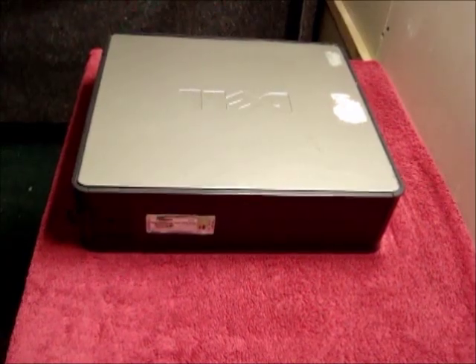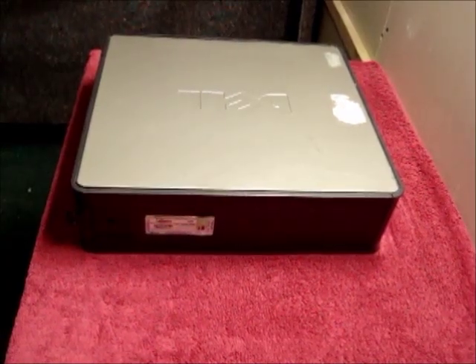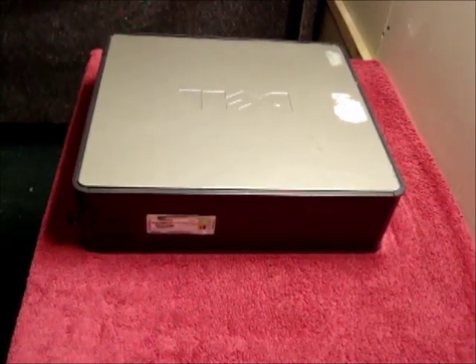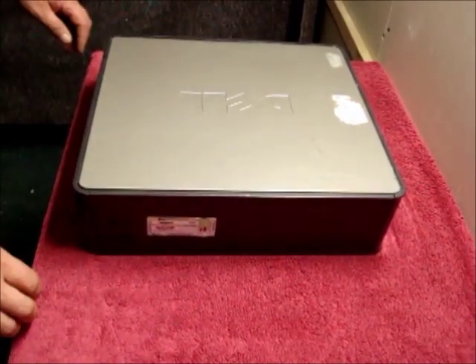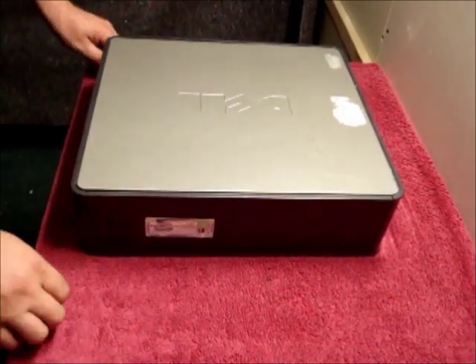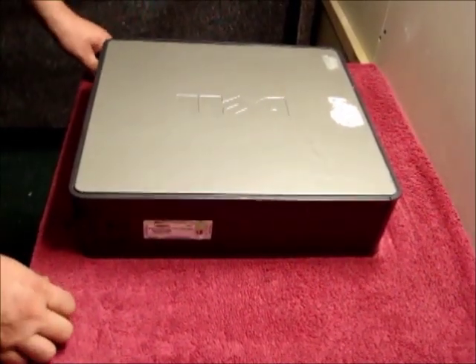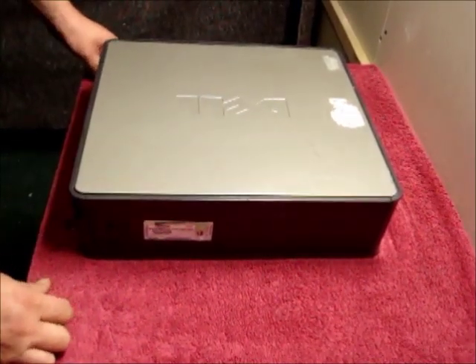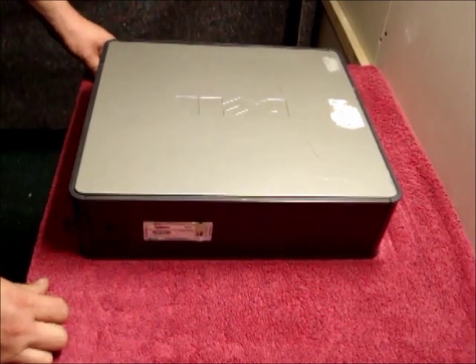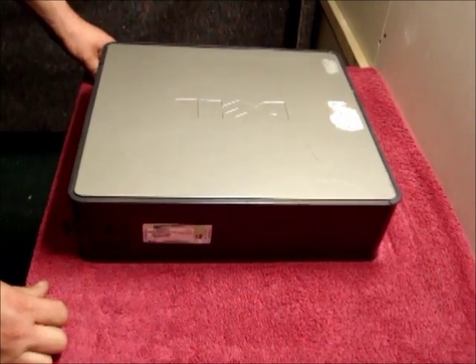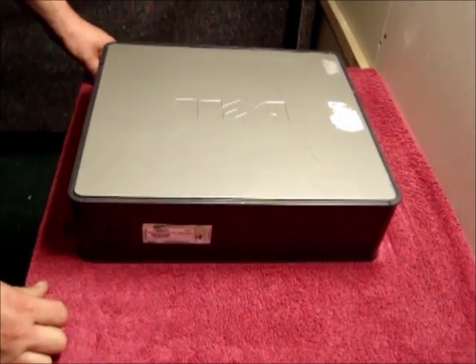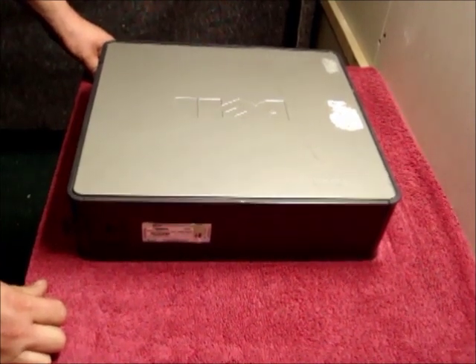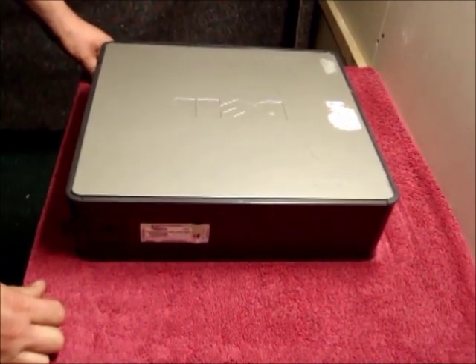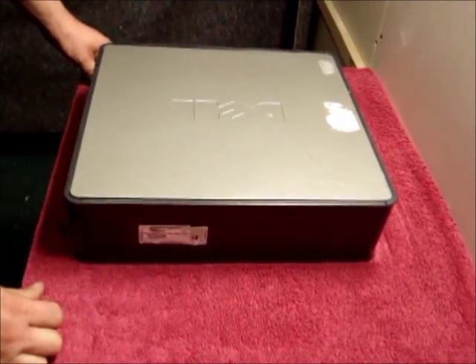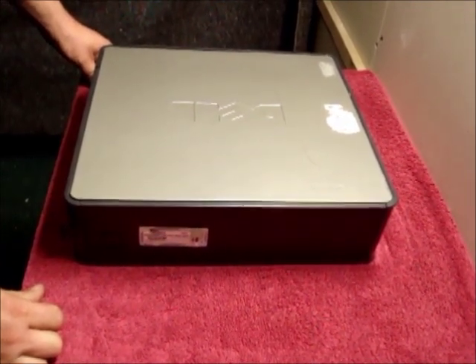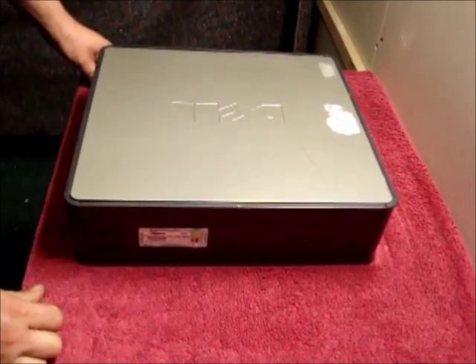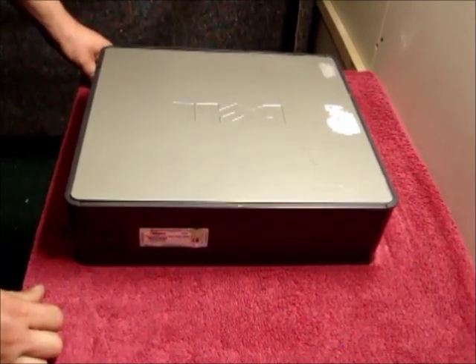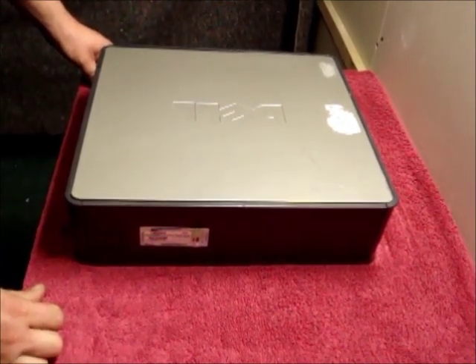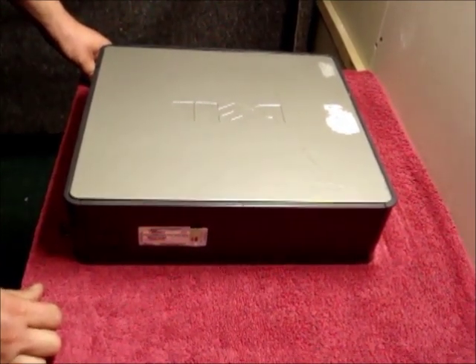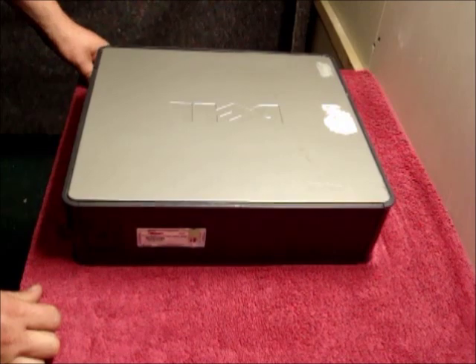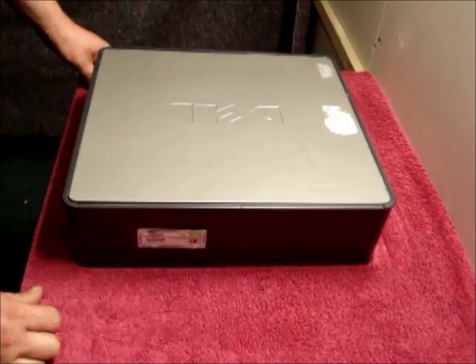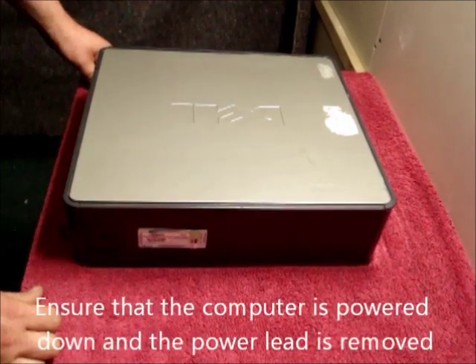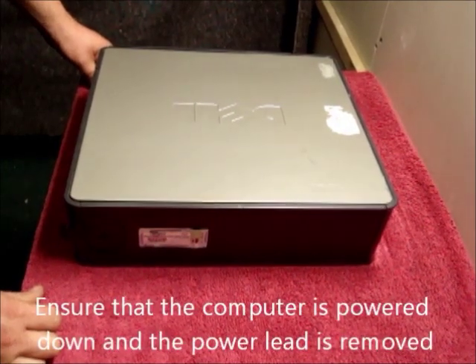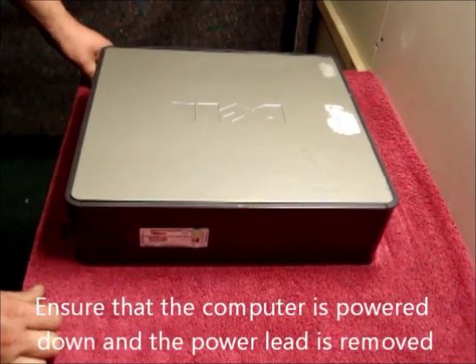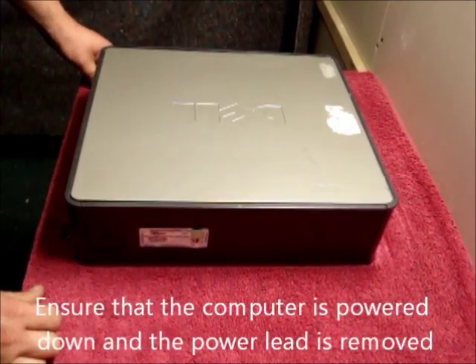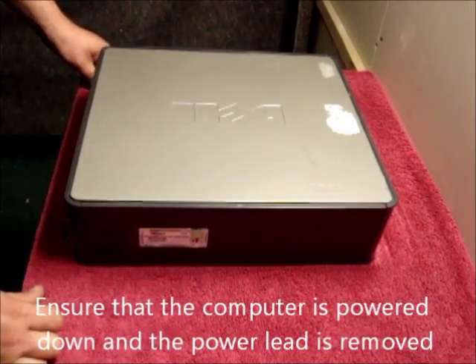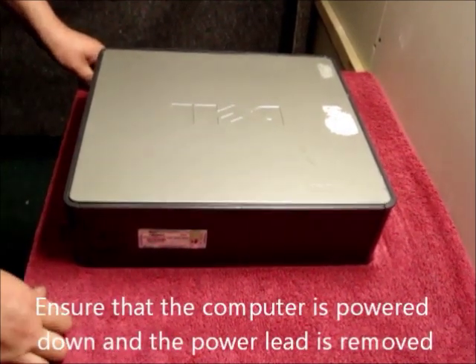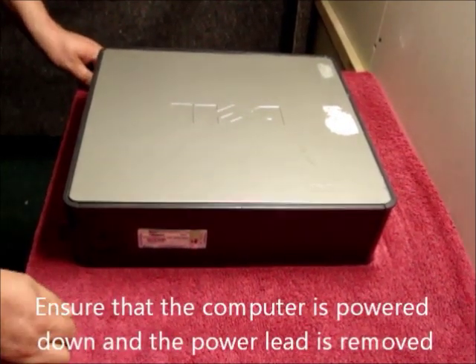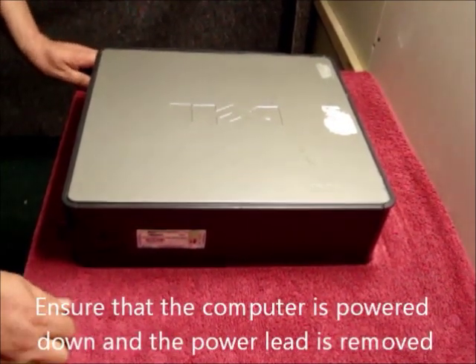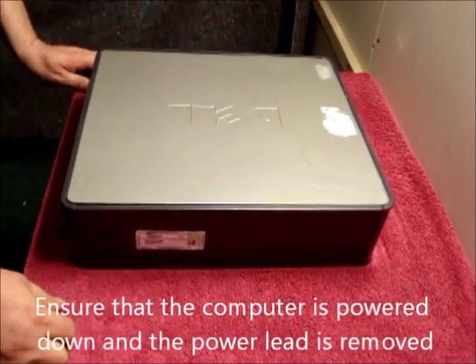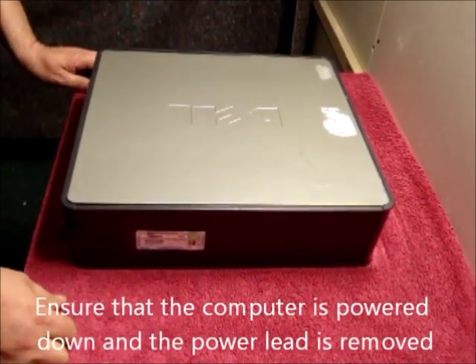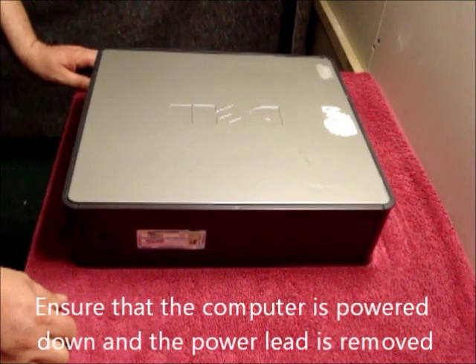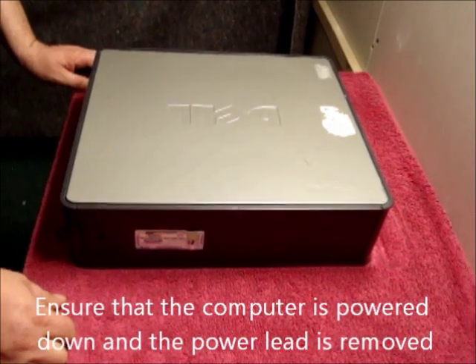Today's tutorial is changing a CD DVD drive in a Dell GX520 or GX620 small form factor. First of all, ensure power leads are out and the computer is powered down.